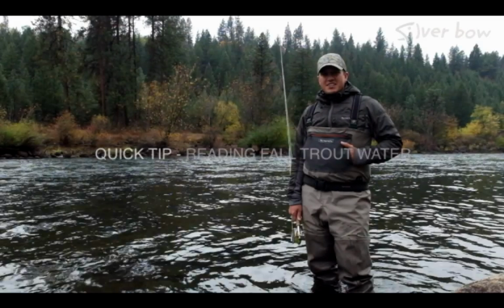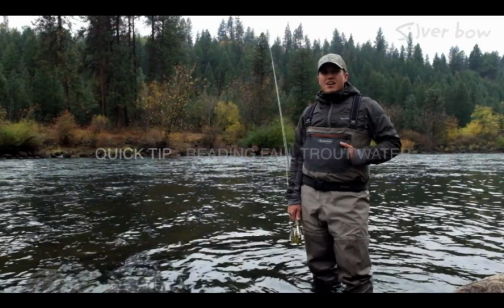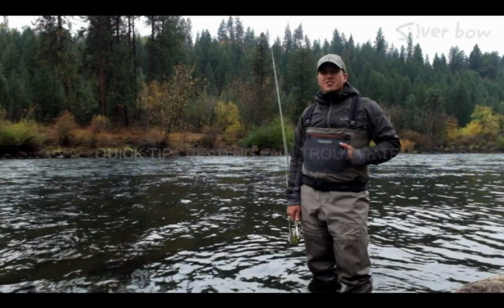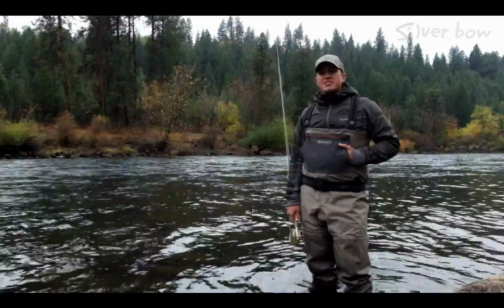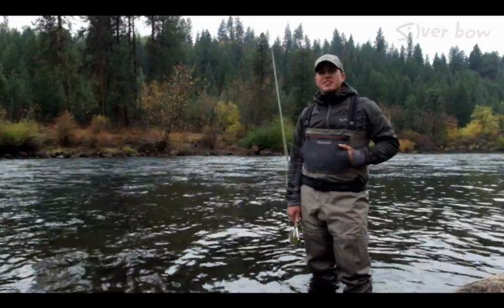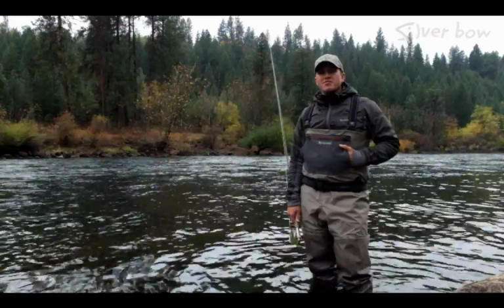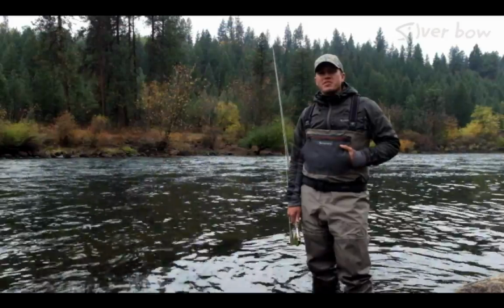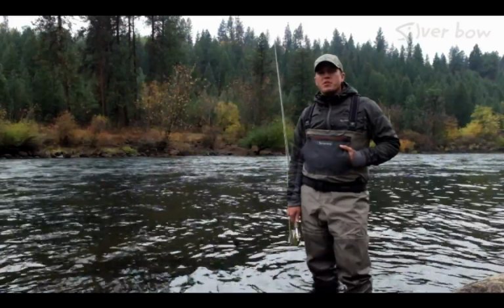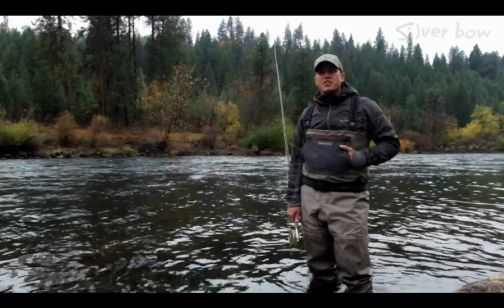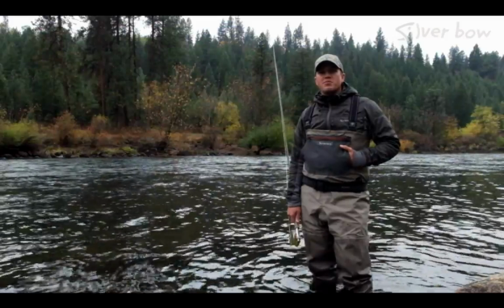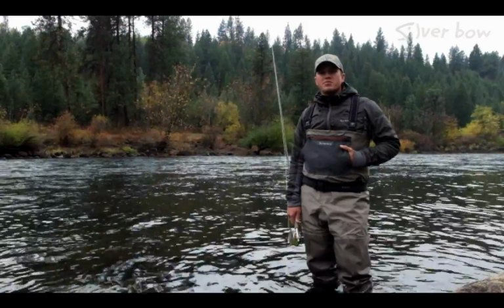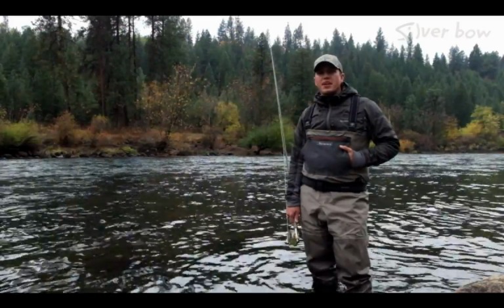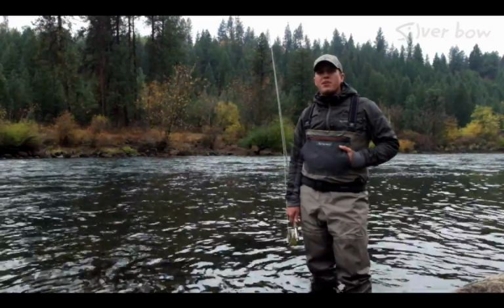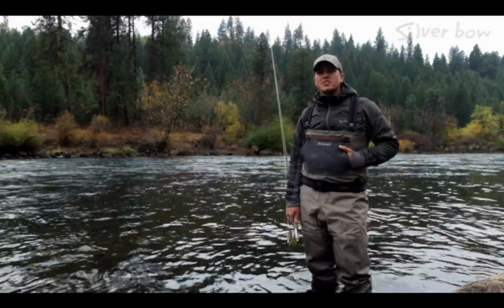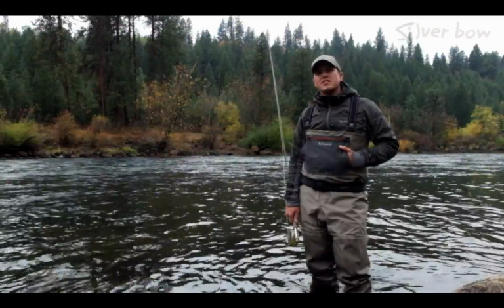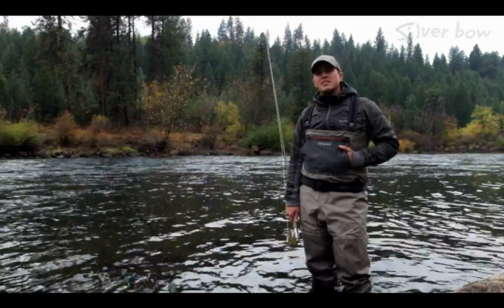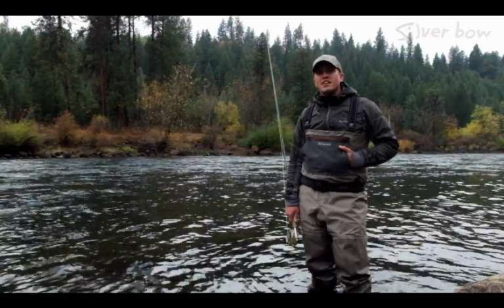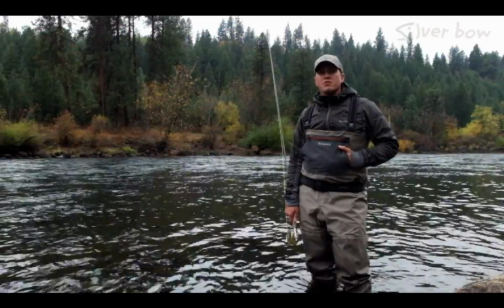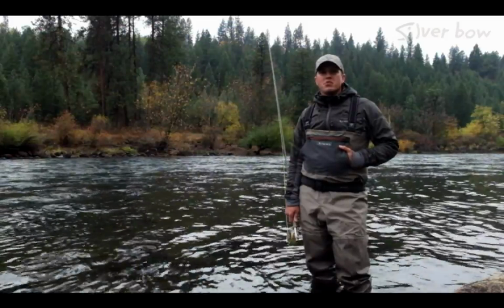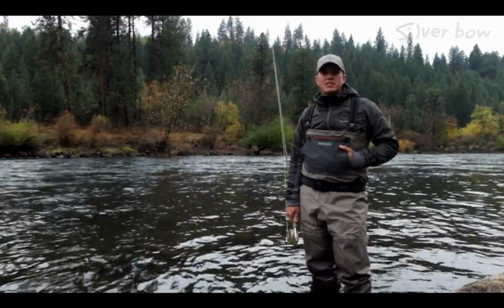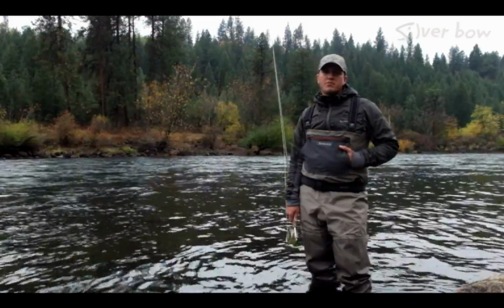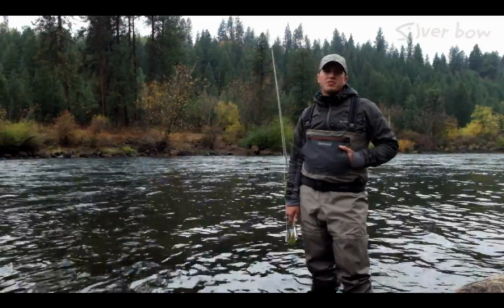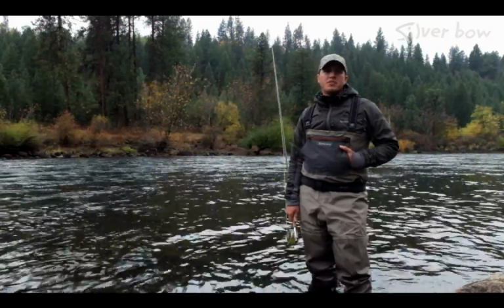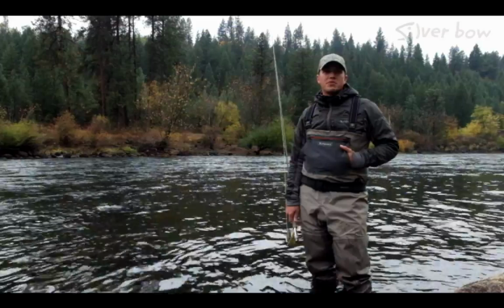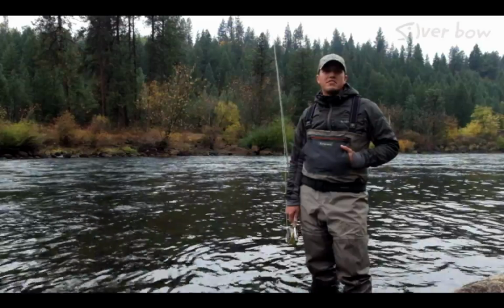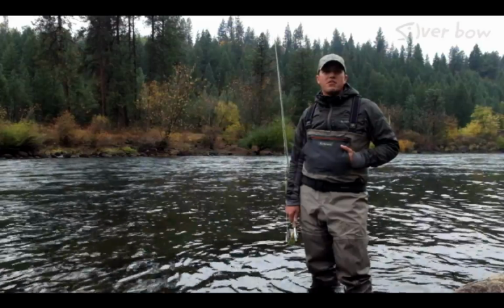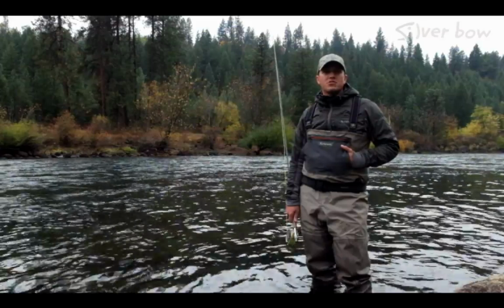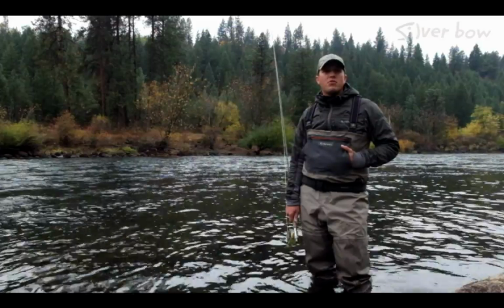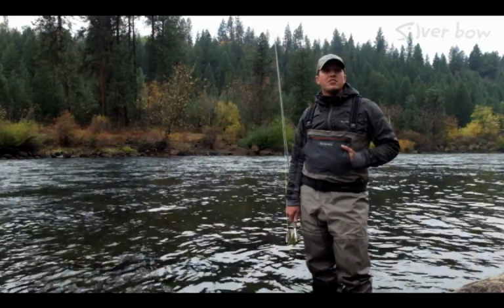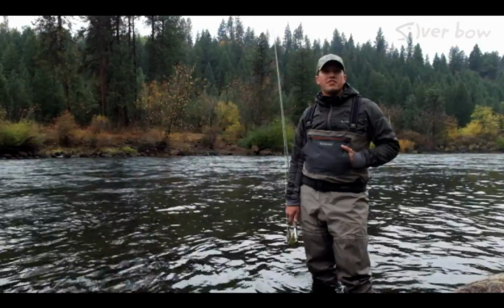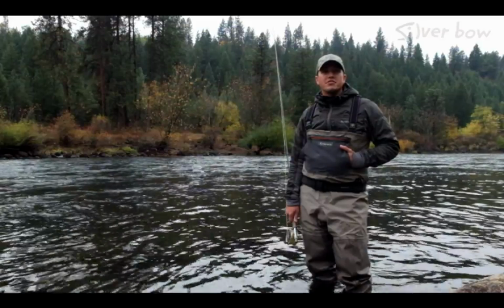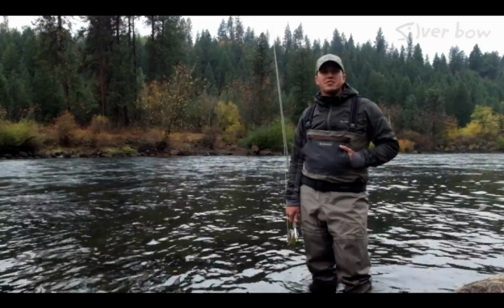Hi, Sean Vicentara here from the Silver Bow Fly Shop in Spokane, Washington. Today I have a really quick tip for you on reading fall trout water in your favorite stream.